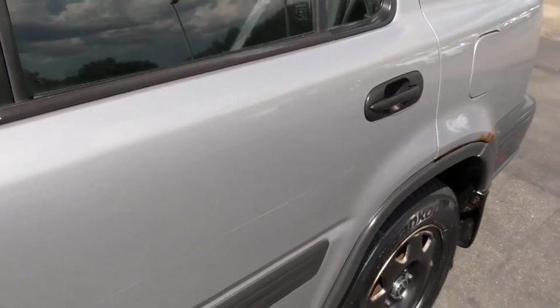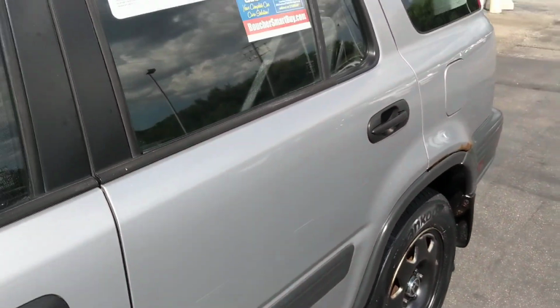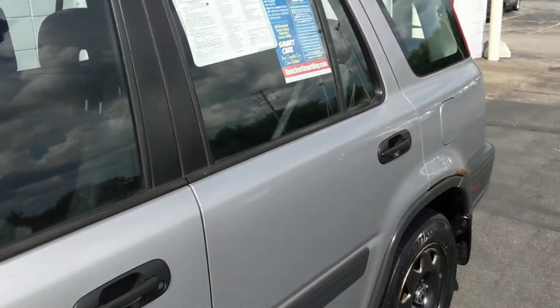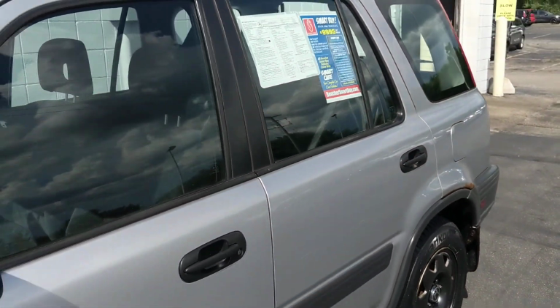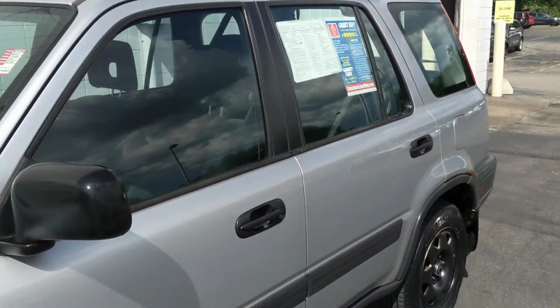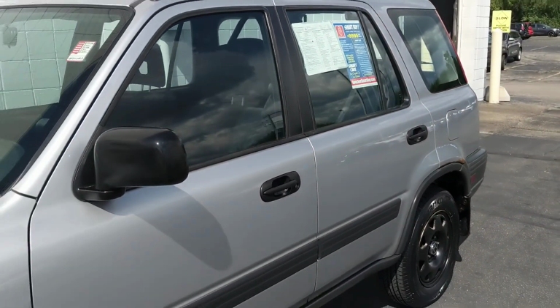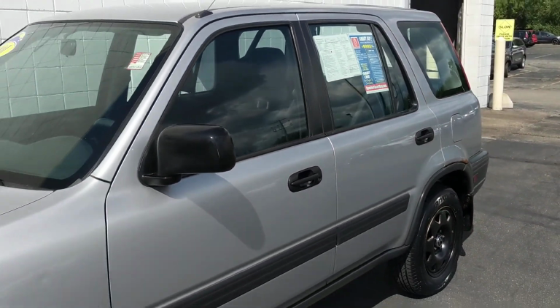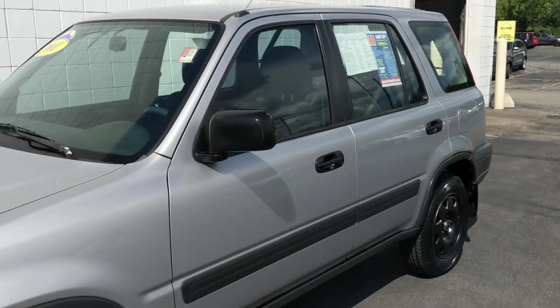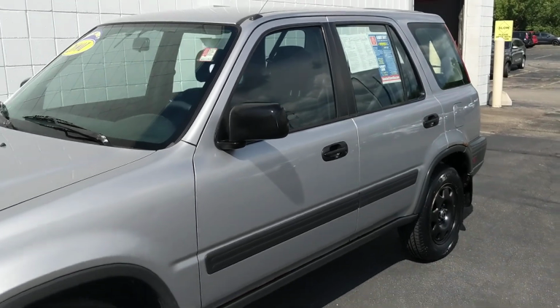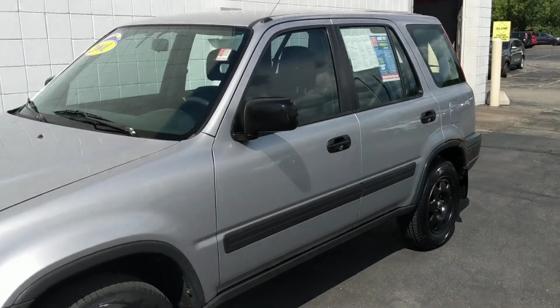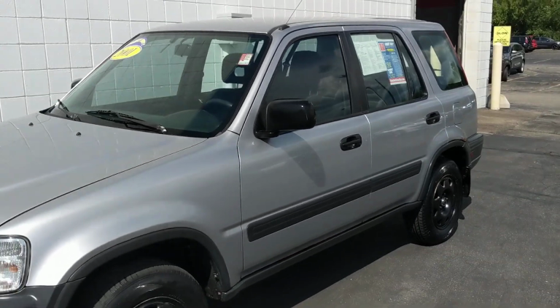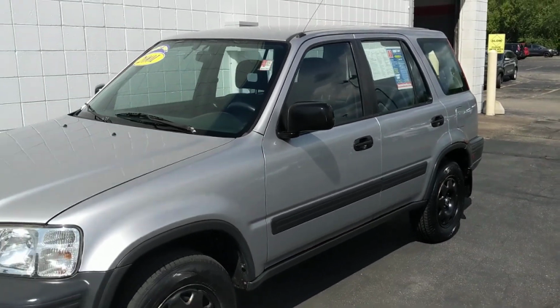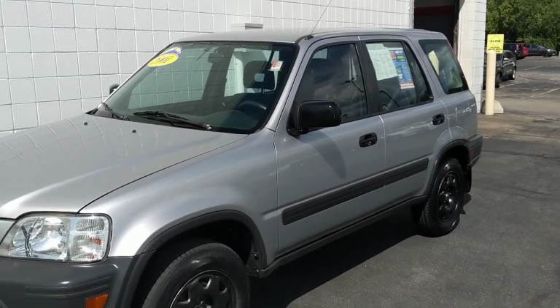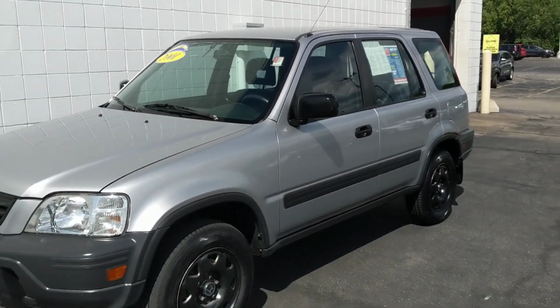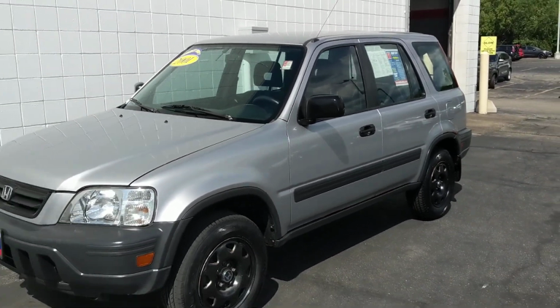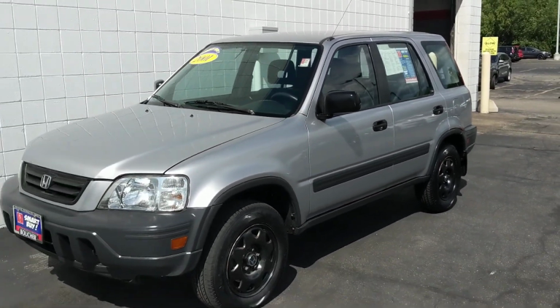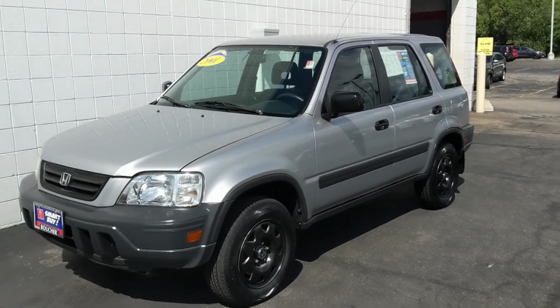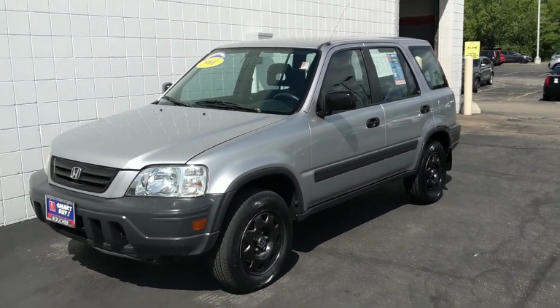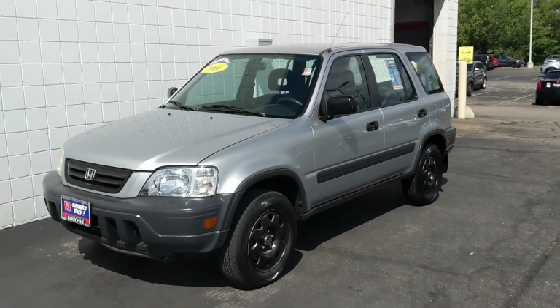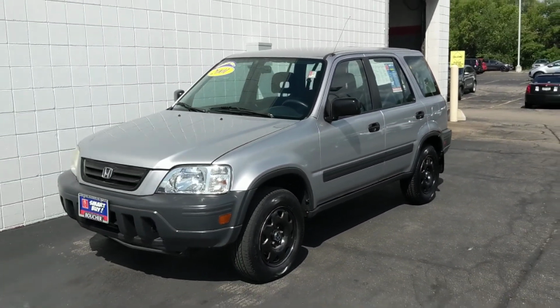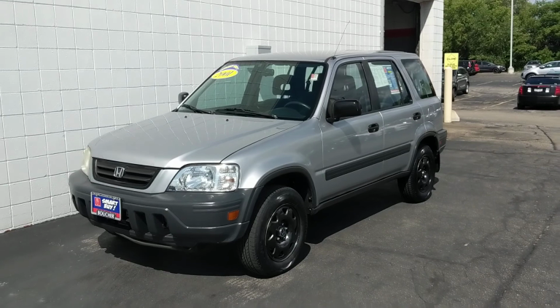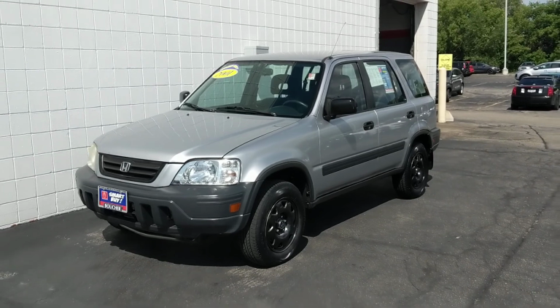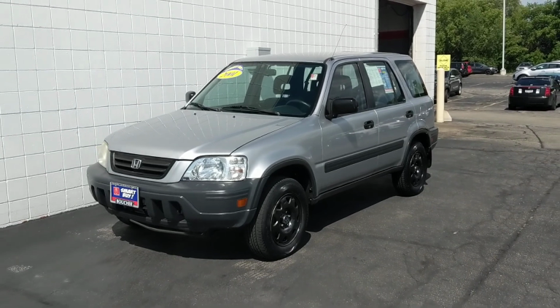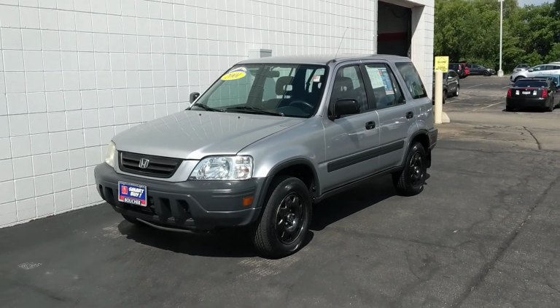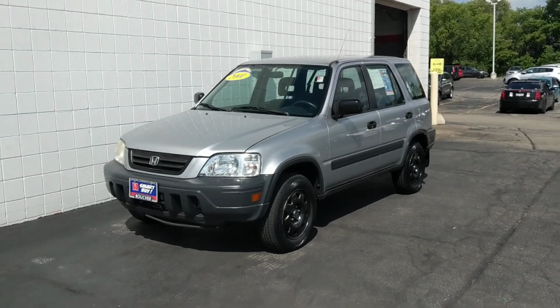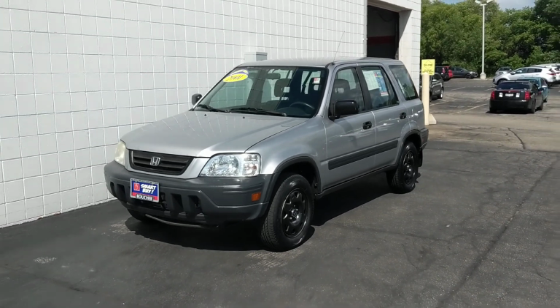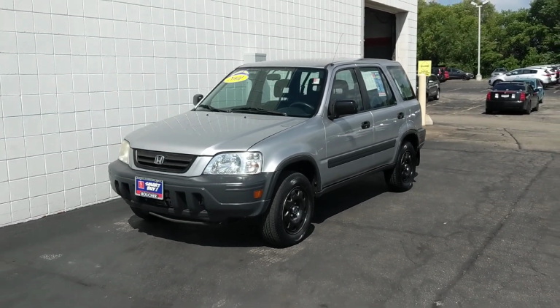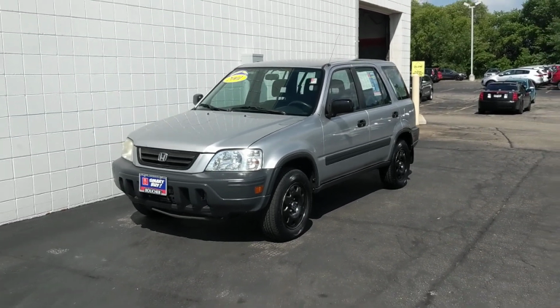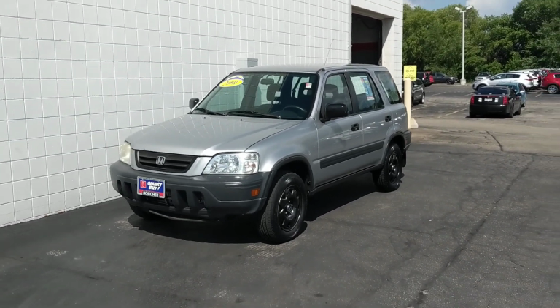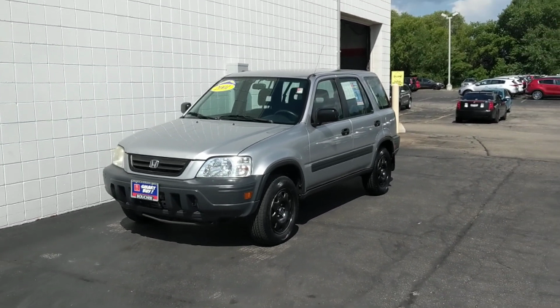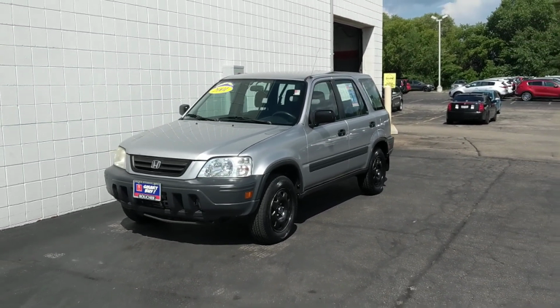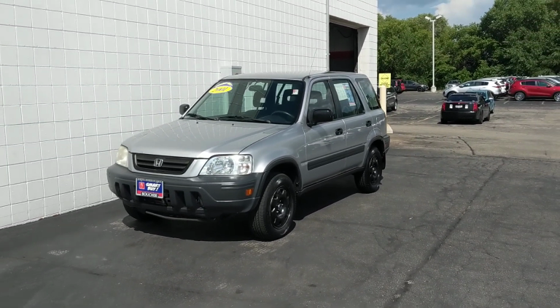This vehicle is priced to sell and won't last long so please call us today and schedule a test drive. We can get you great little payments if you're one of our 25 lenders. Our phone number here is 414-357-2000. Thank you for choosing Boucher.